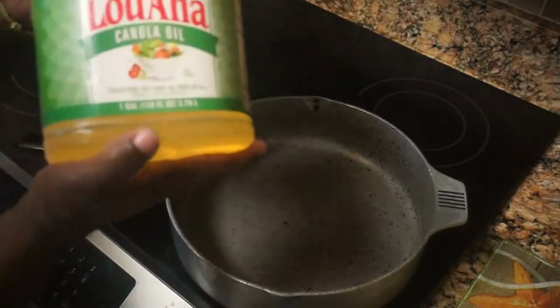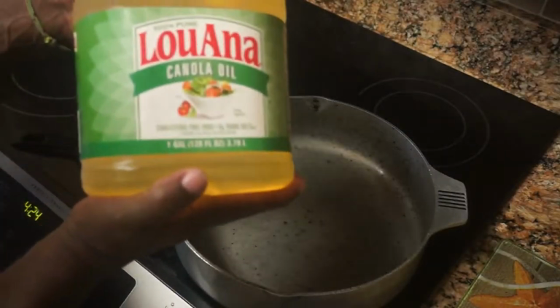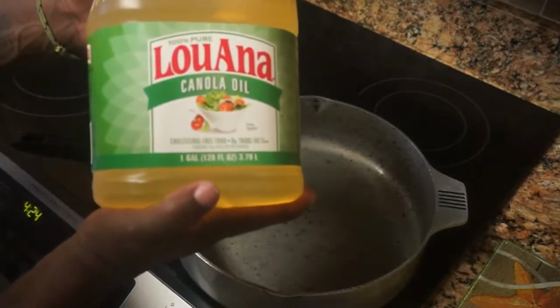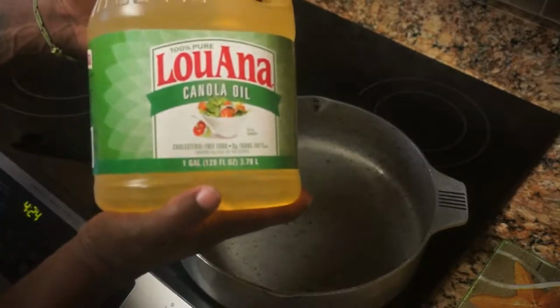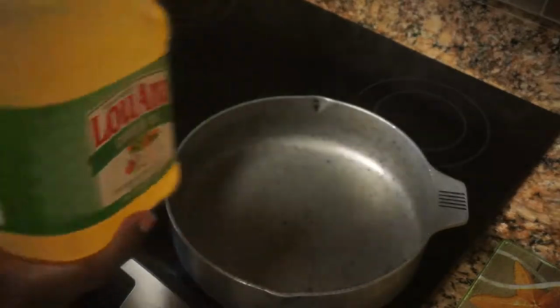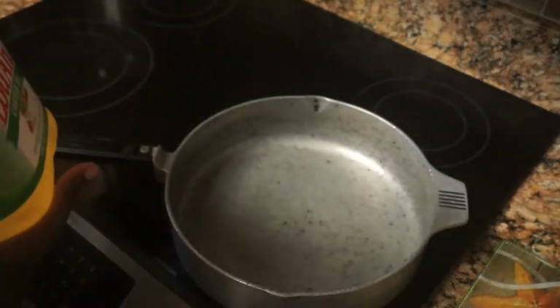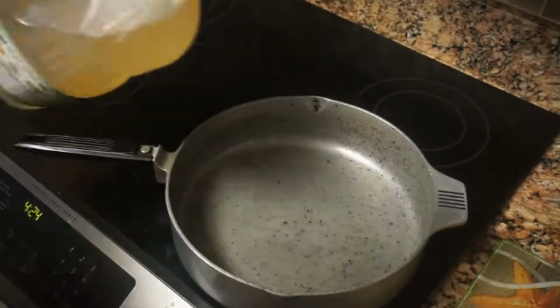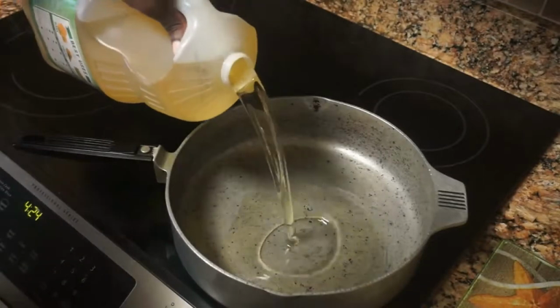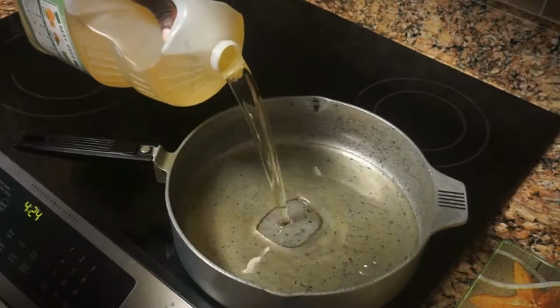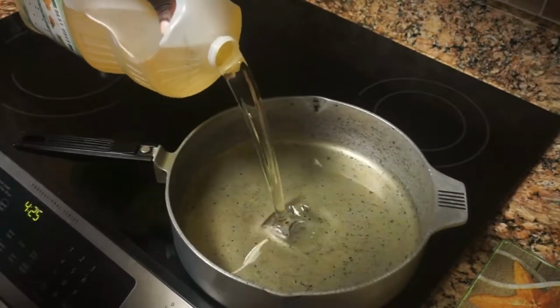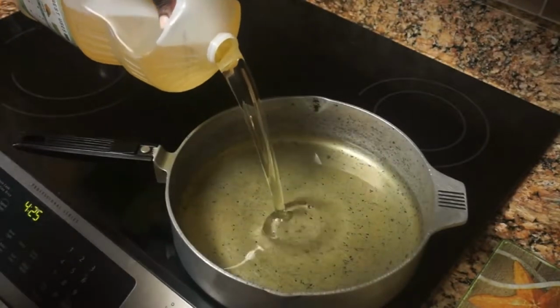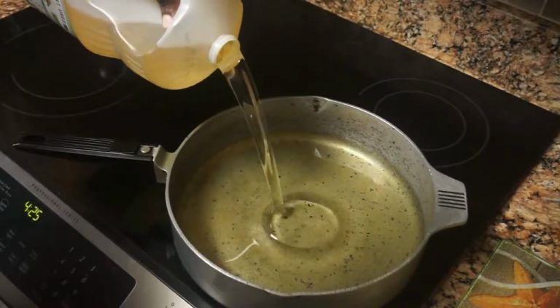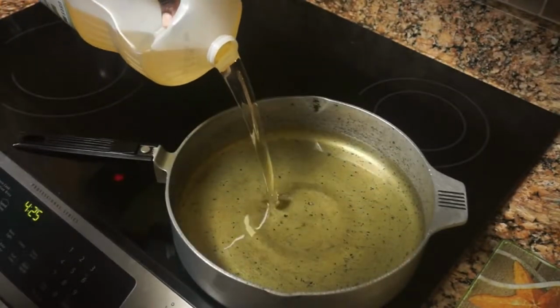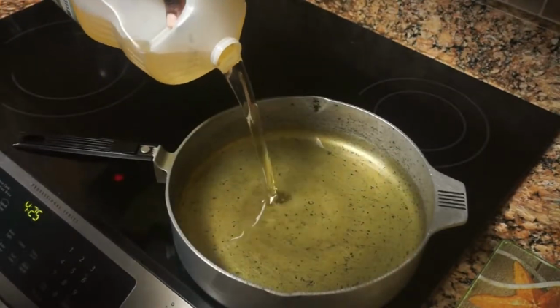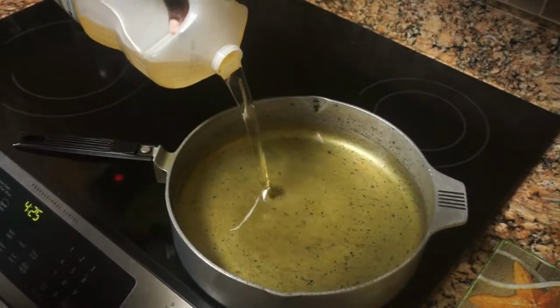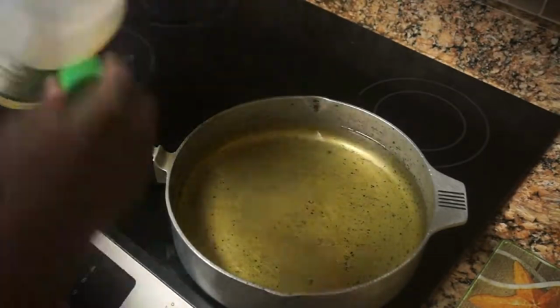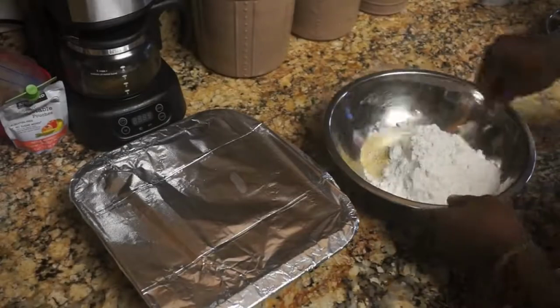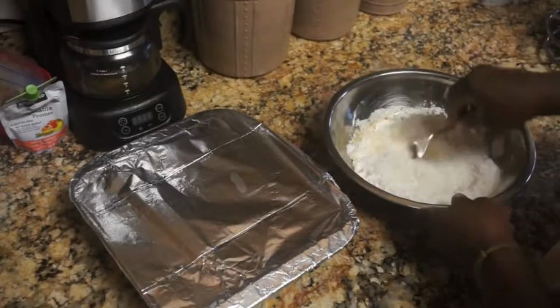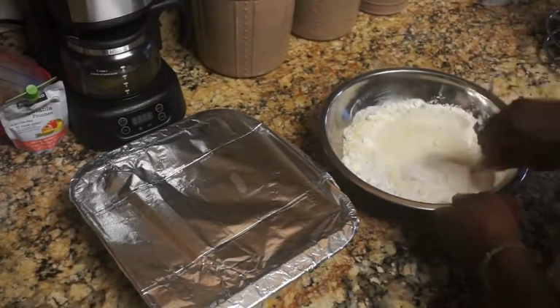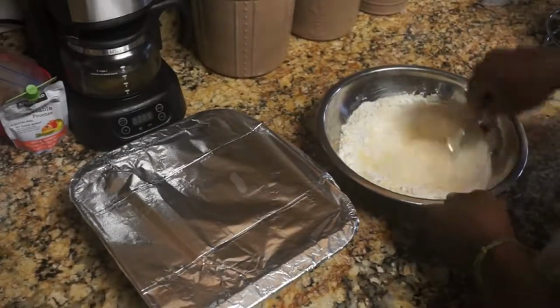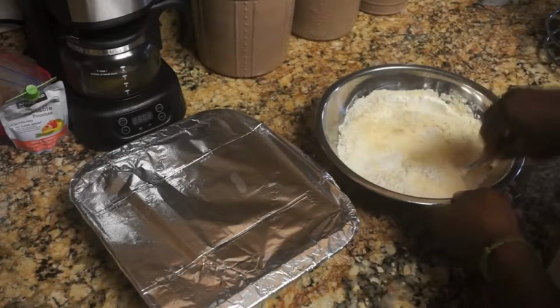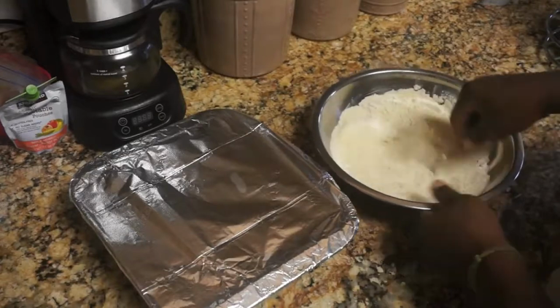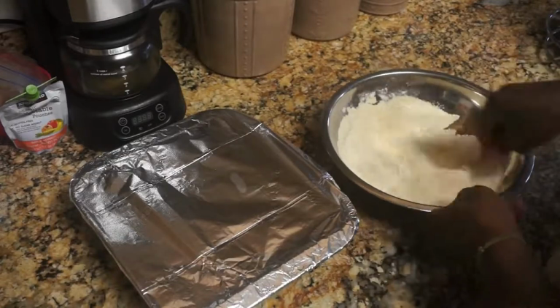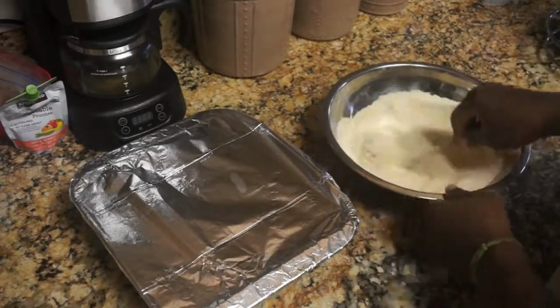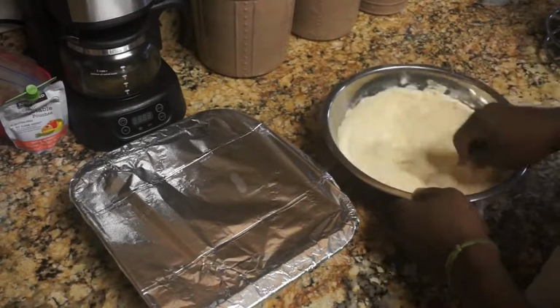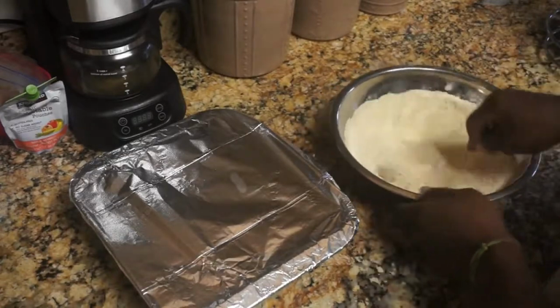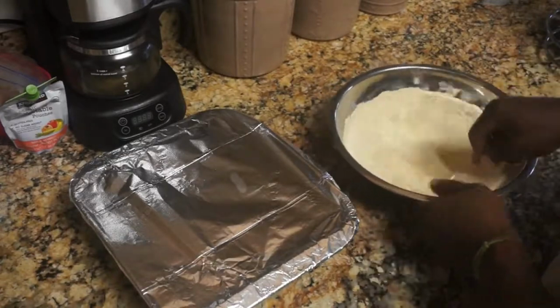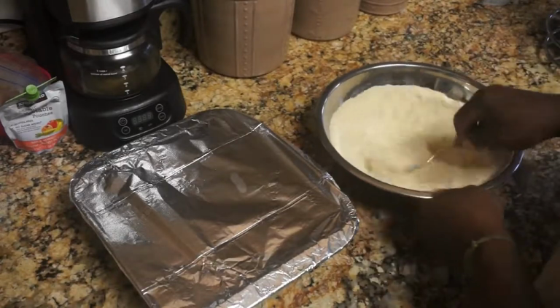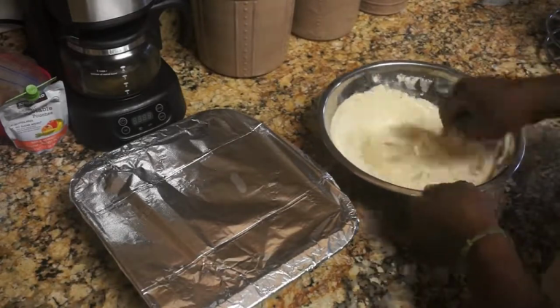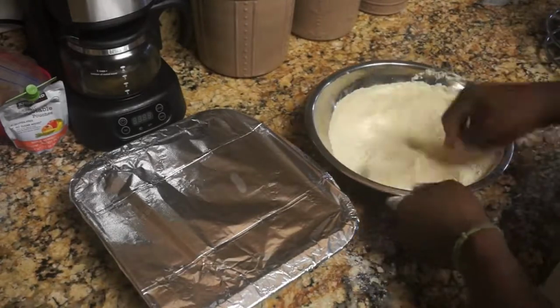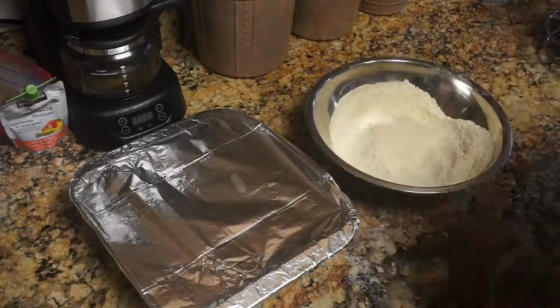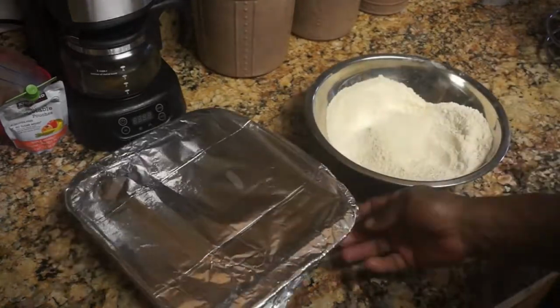I'm starting off with canola oil. Now everybody knows I'm infamous for frying things in lard, but I didn't have lard today so I had to use canola oil. I got my magnolite pan and I put the canola oil in there. Now what you see me doing is working on my dredge.